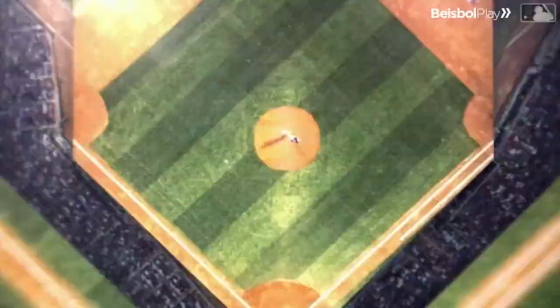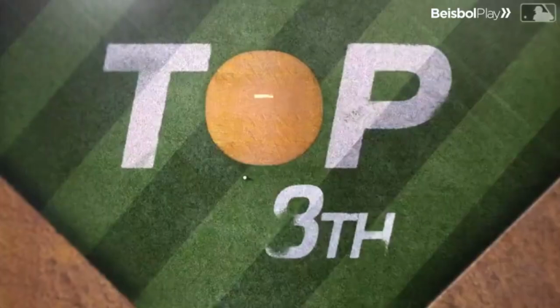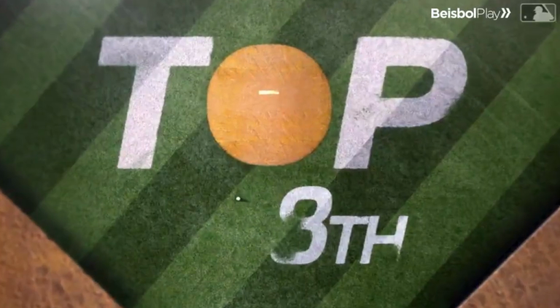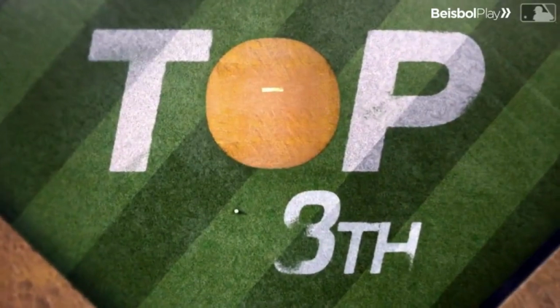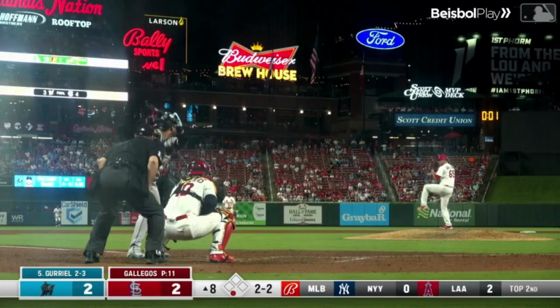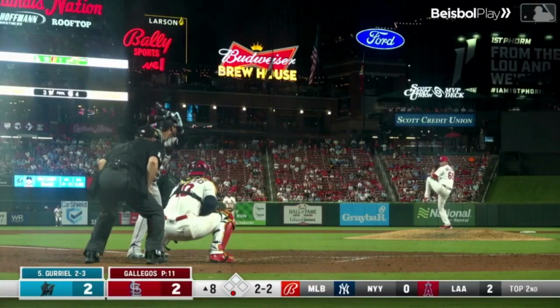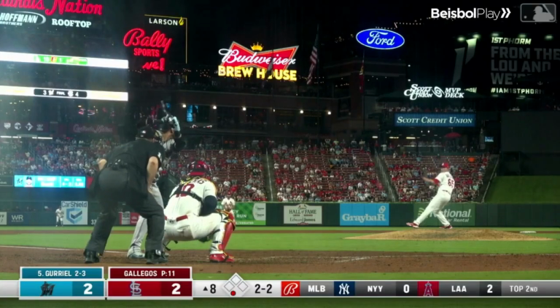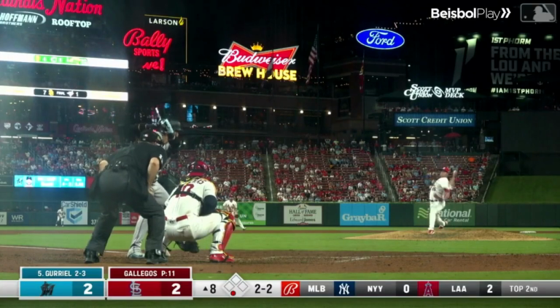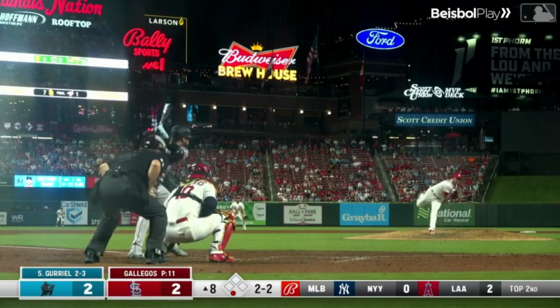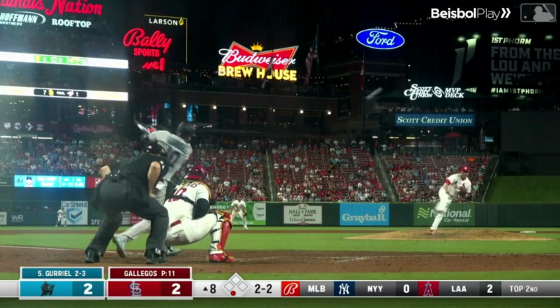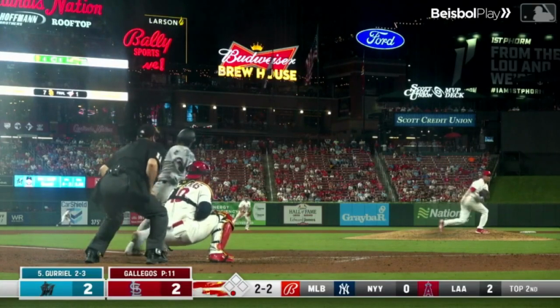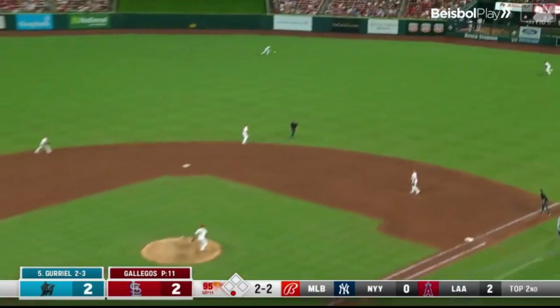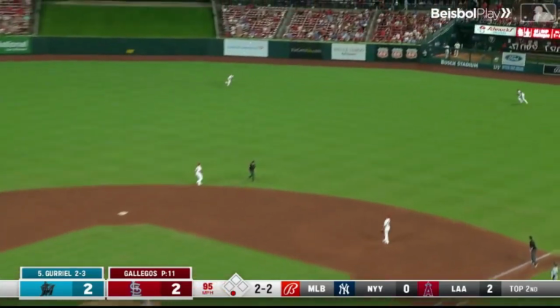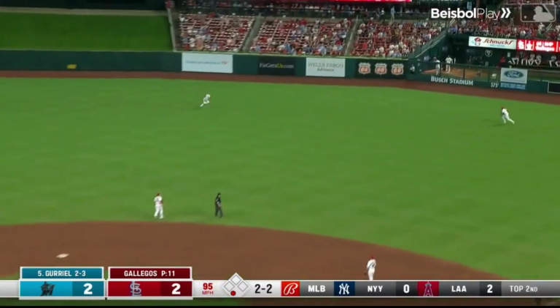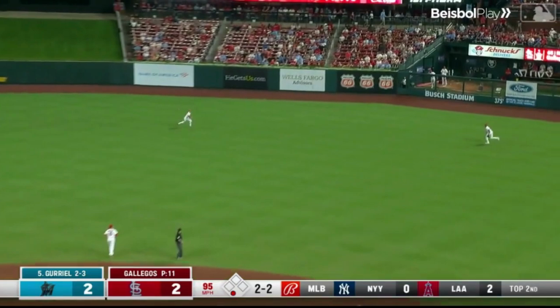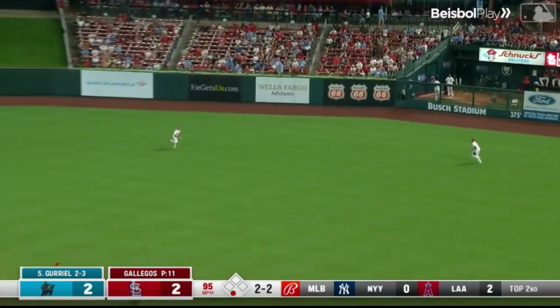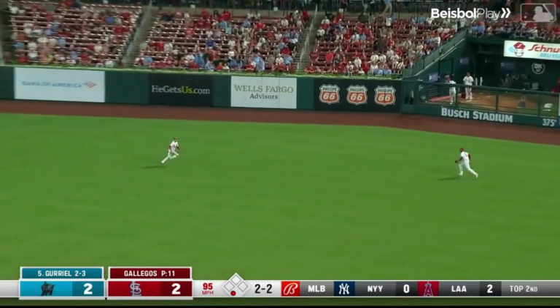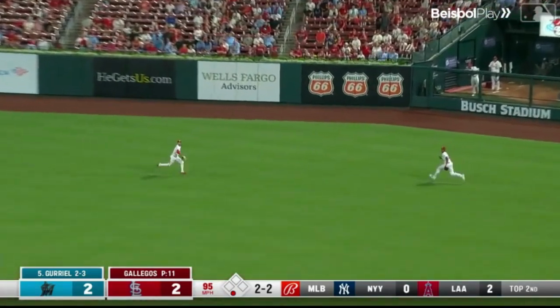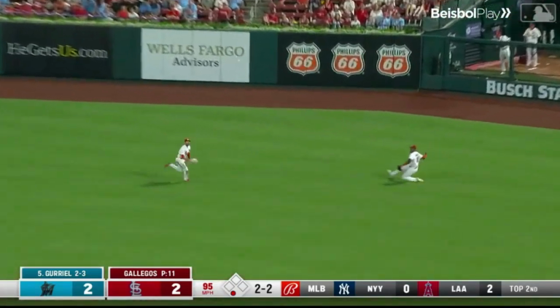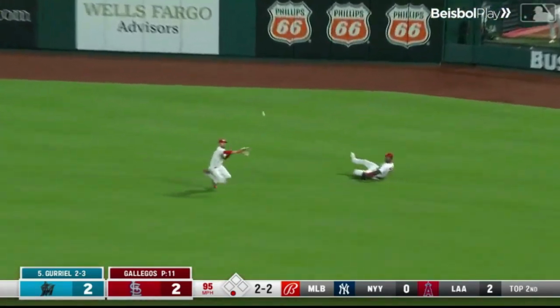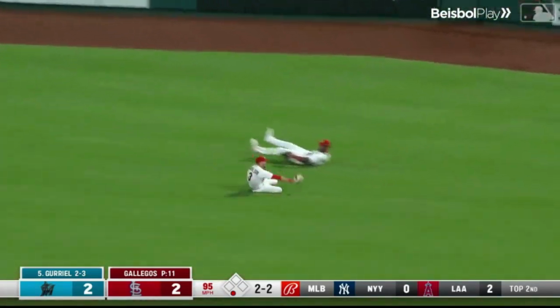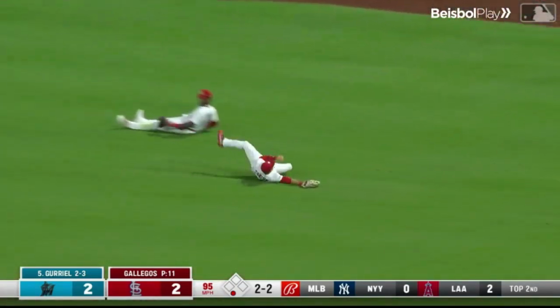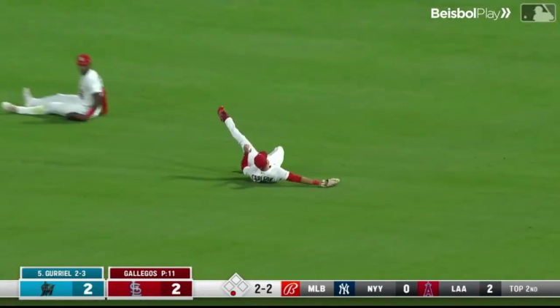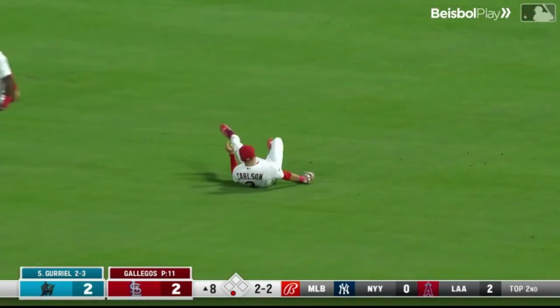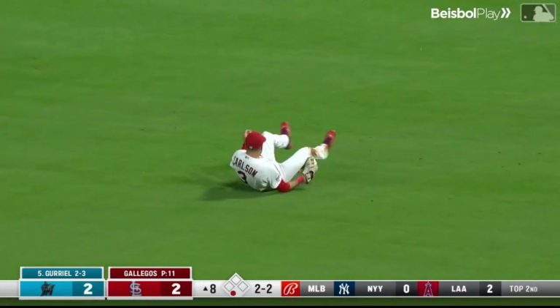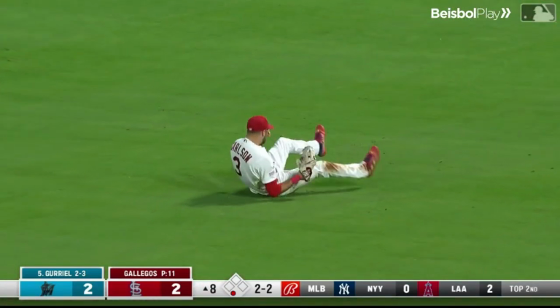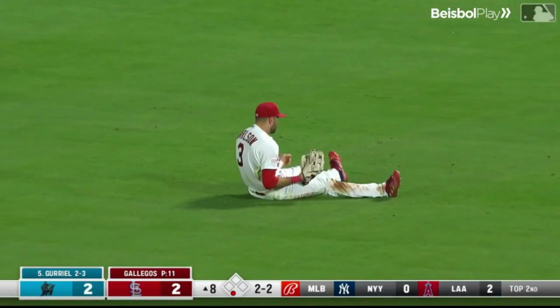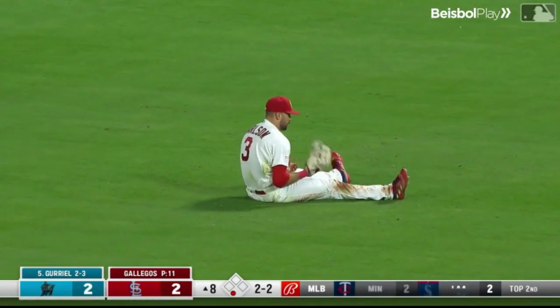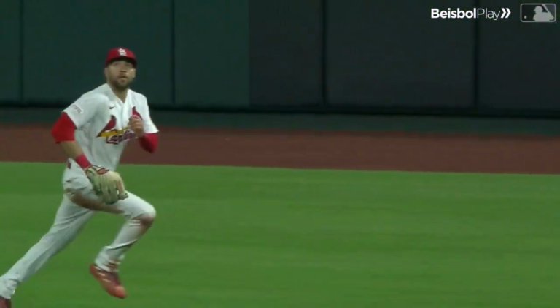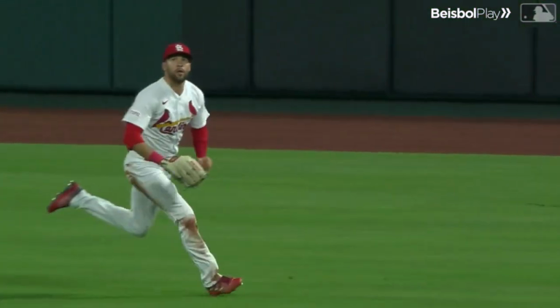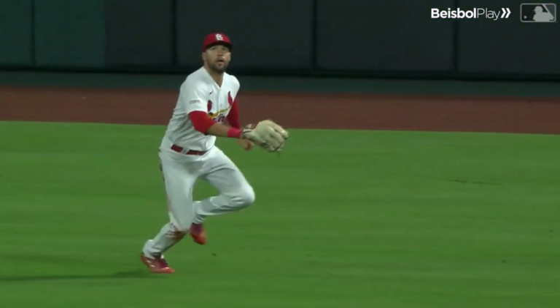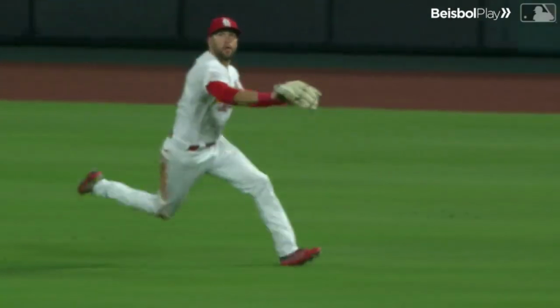Here it's 2-2, the pitch — in the air to right-center field. Carson on his horse, still going, still going — he gets there and makes a great sliding catch.